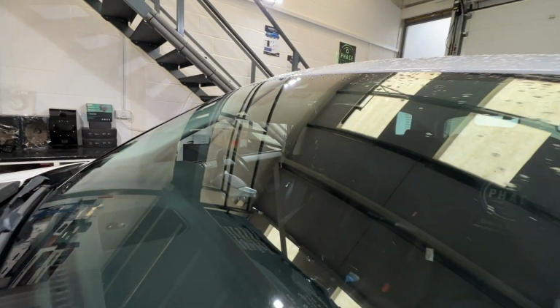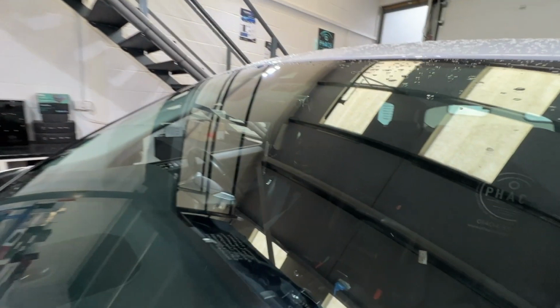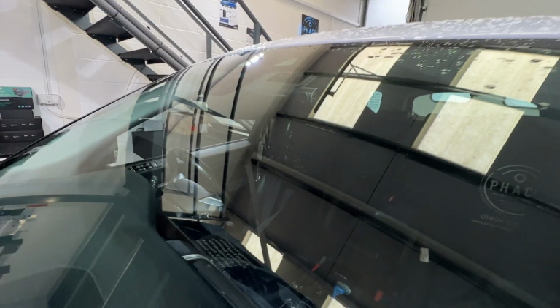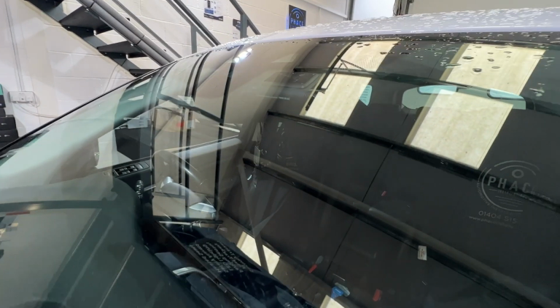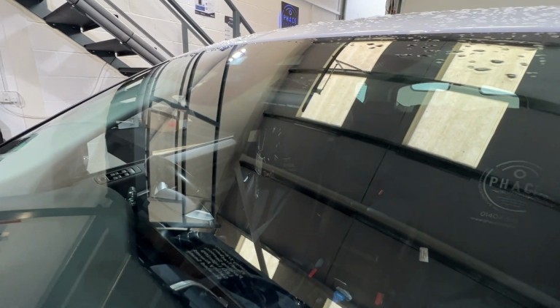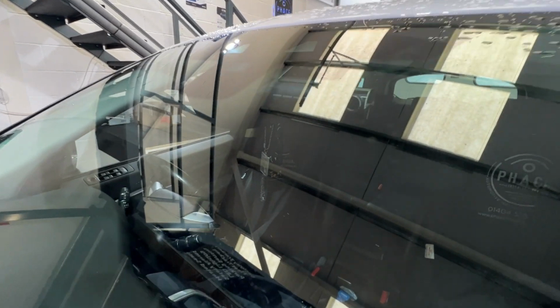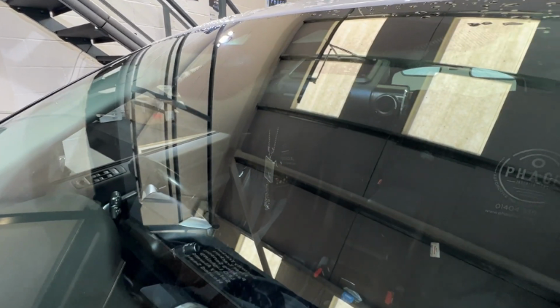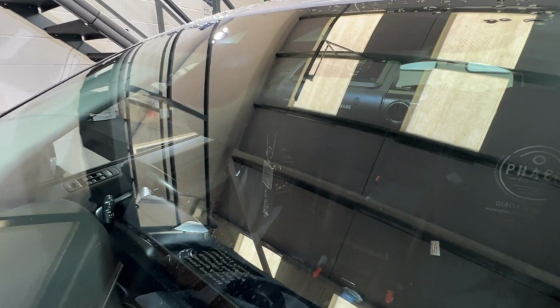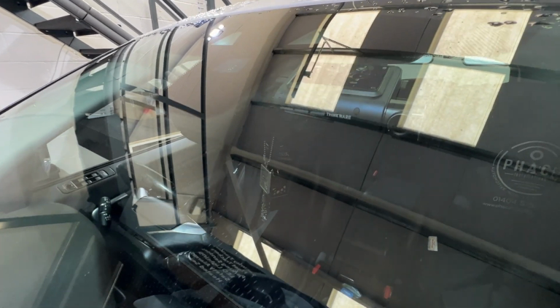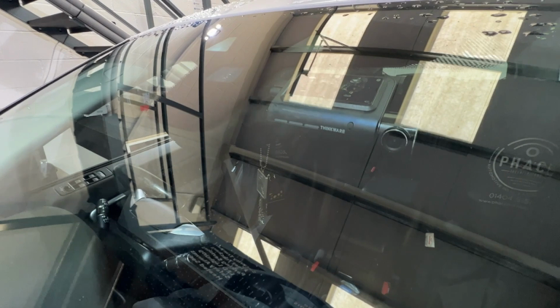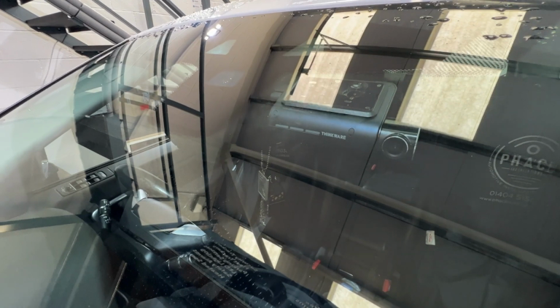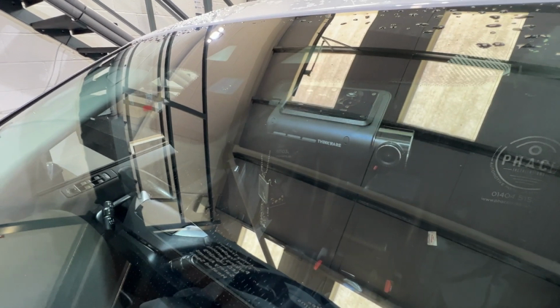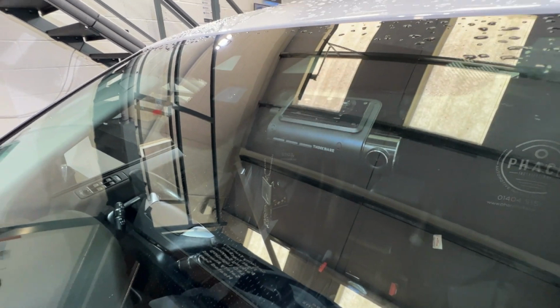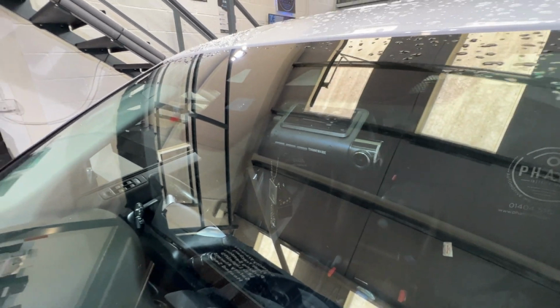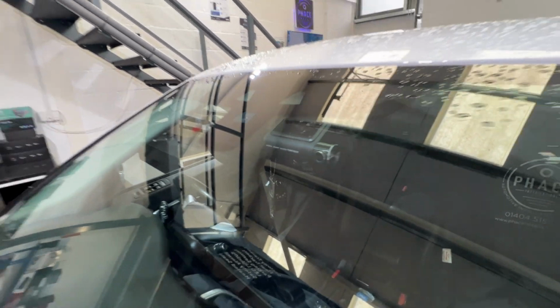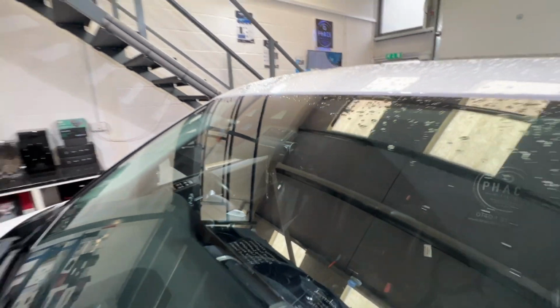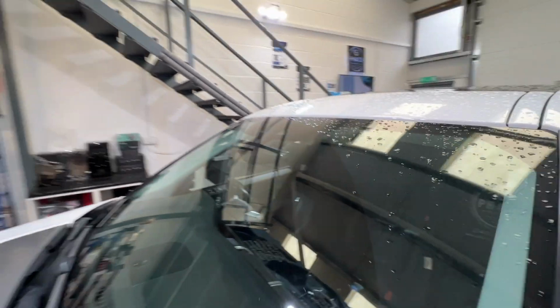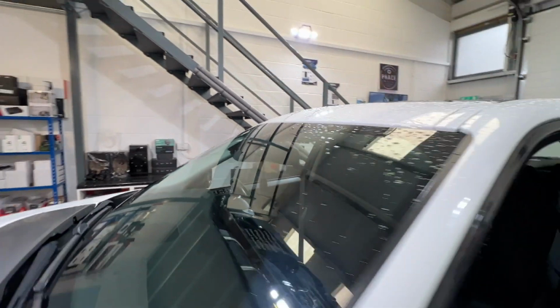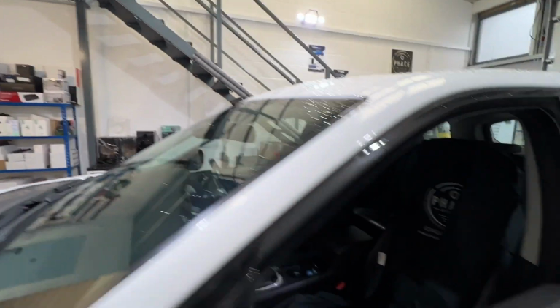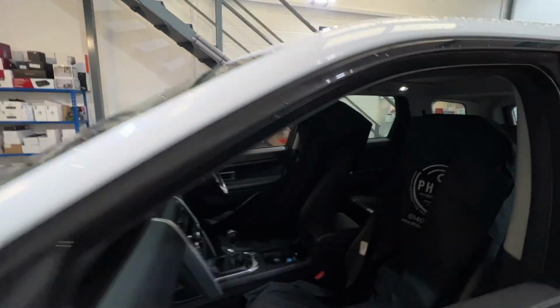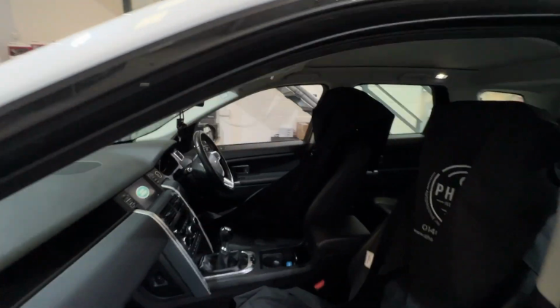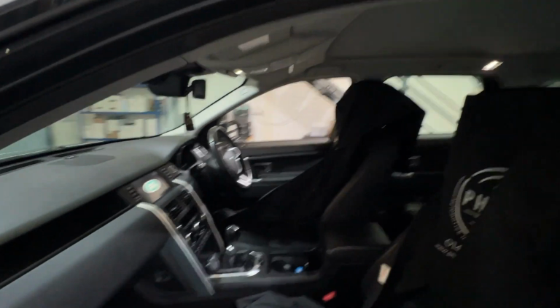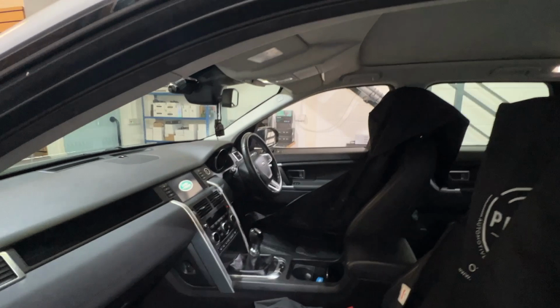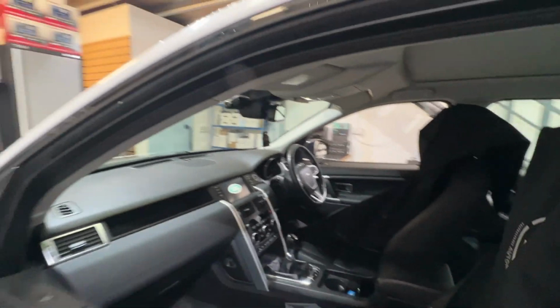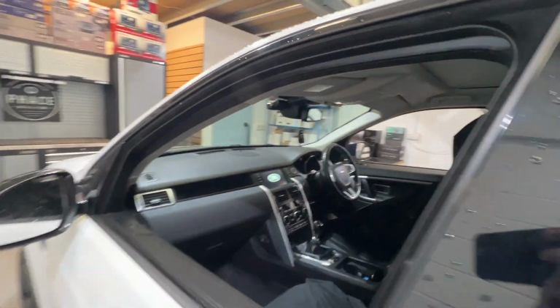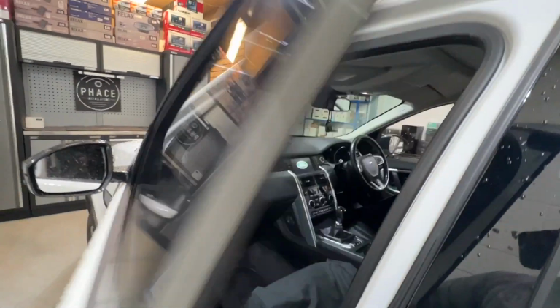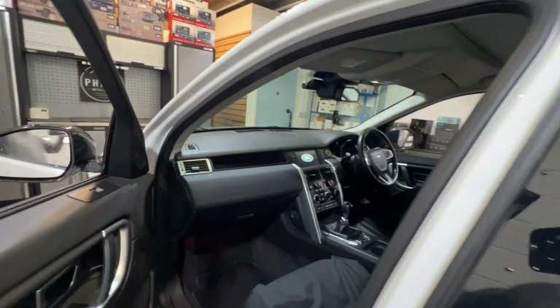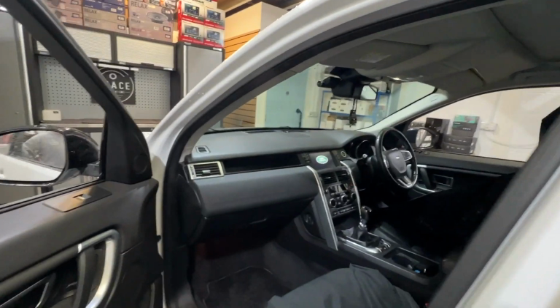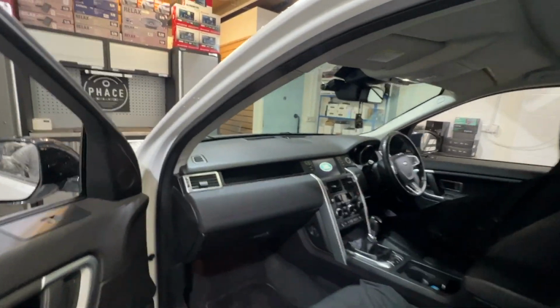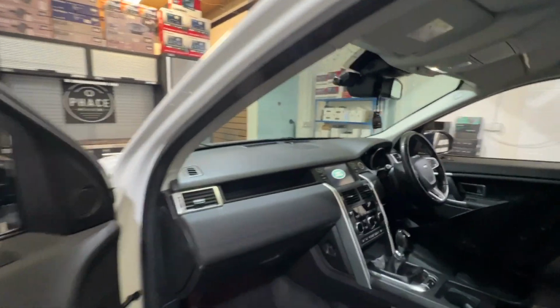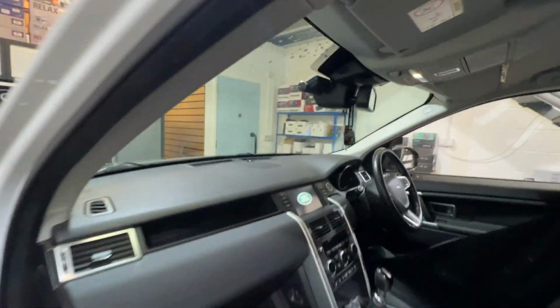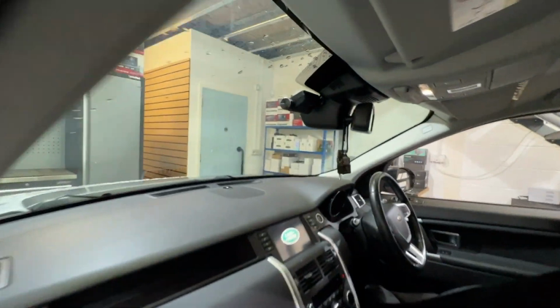You can see the camera from the front there. This is the Thinkware Q800 Pro, and this is what it looks like from the passenger side.